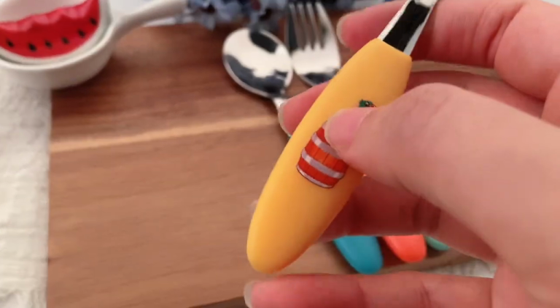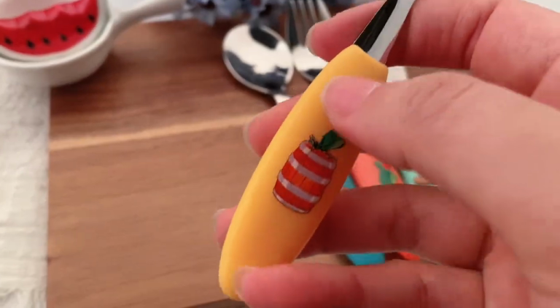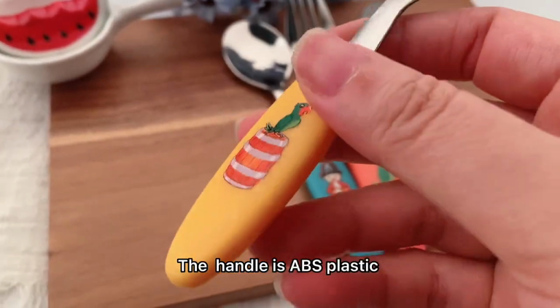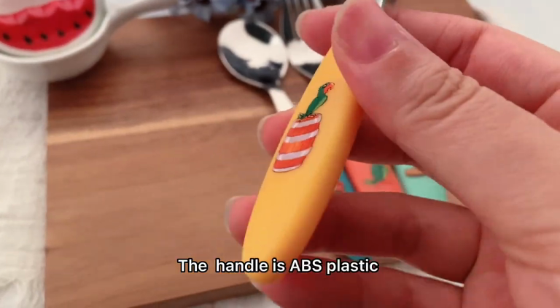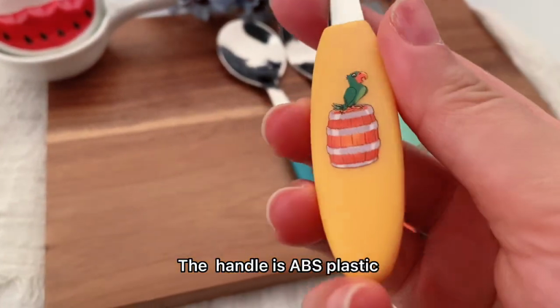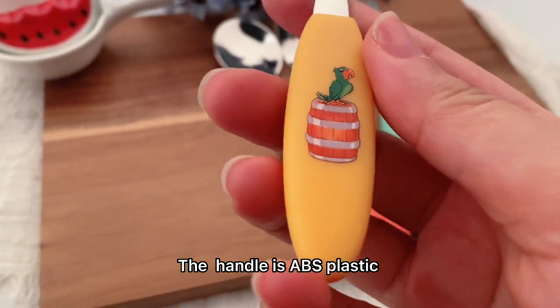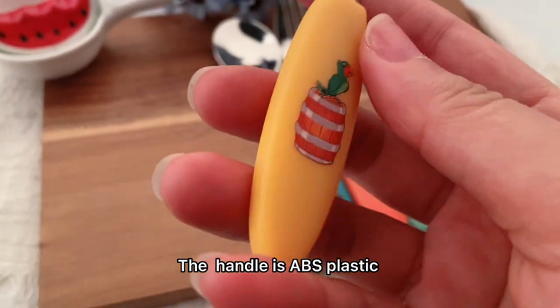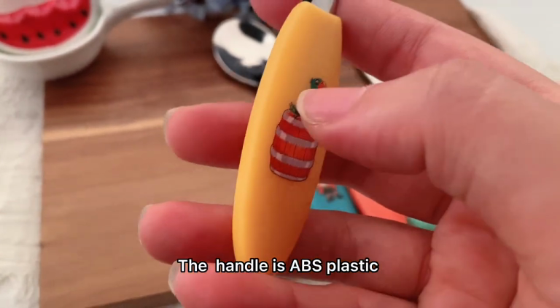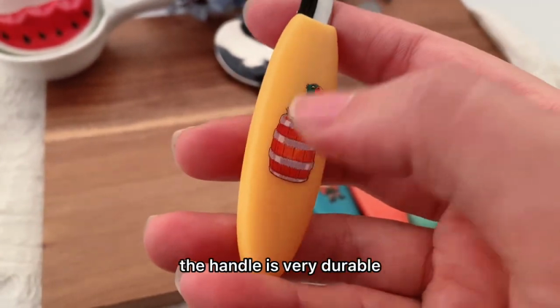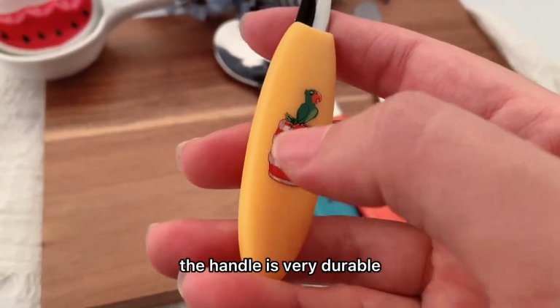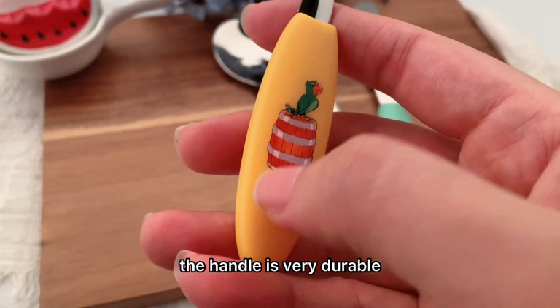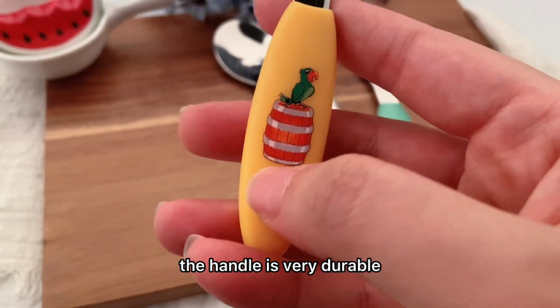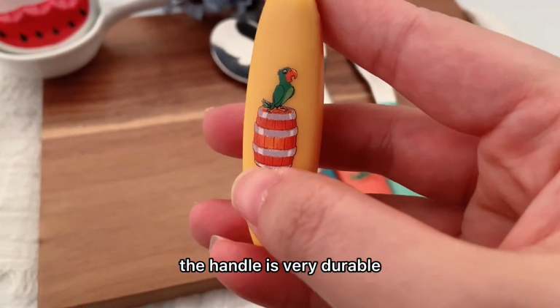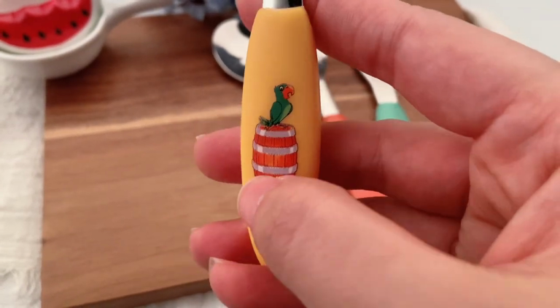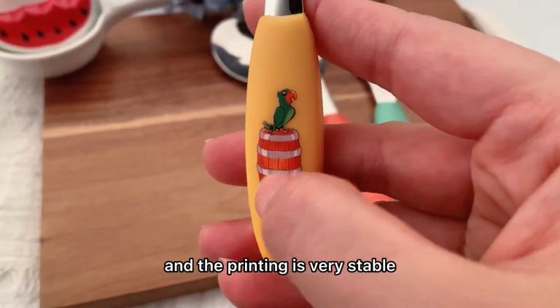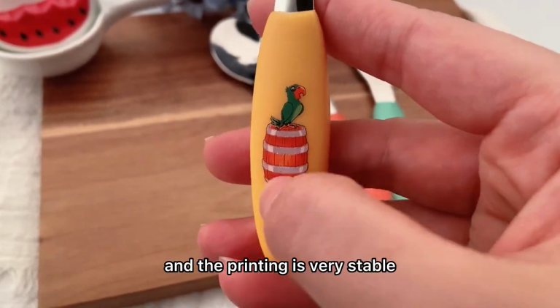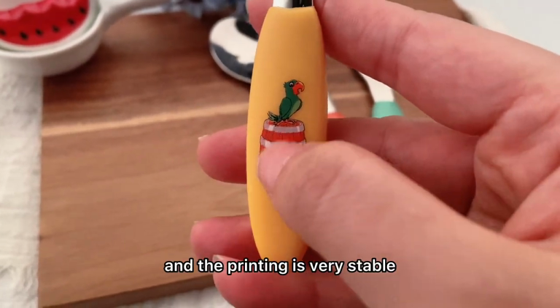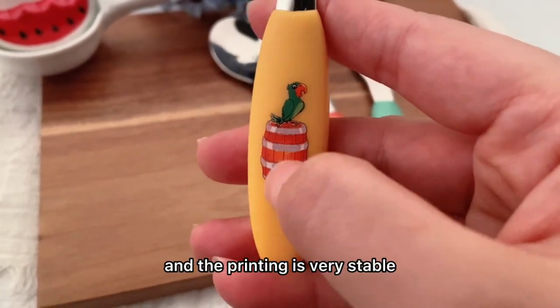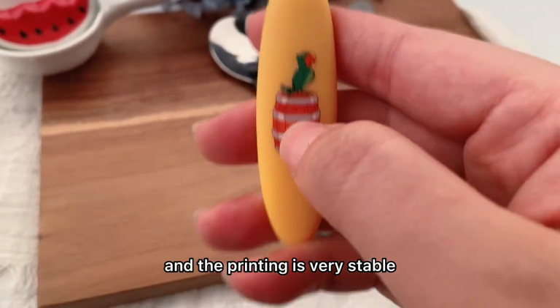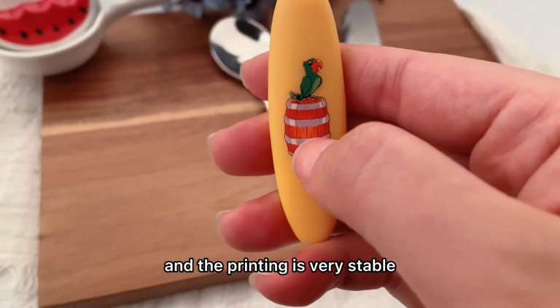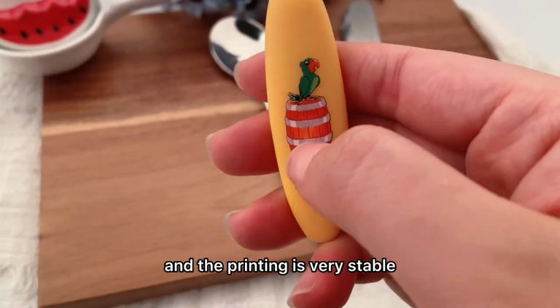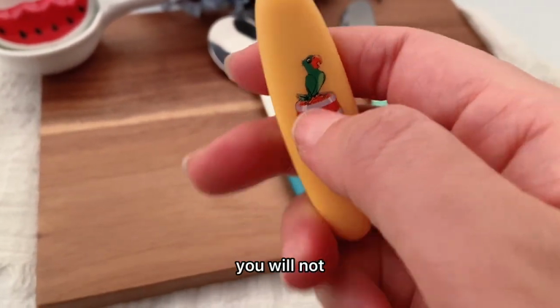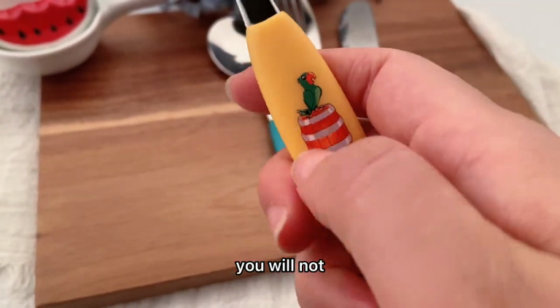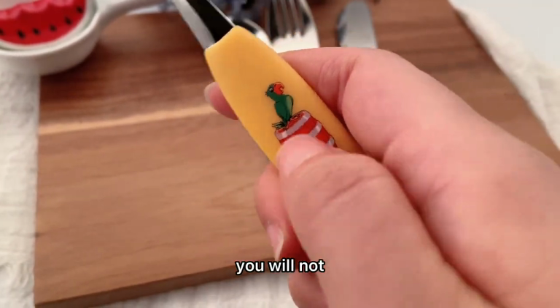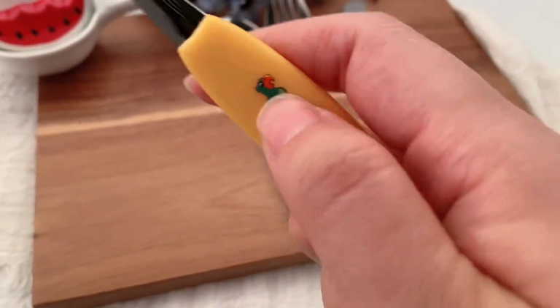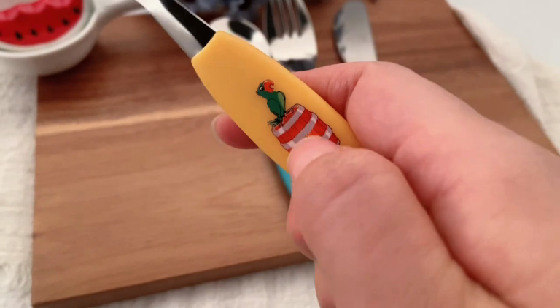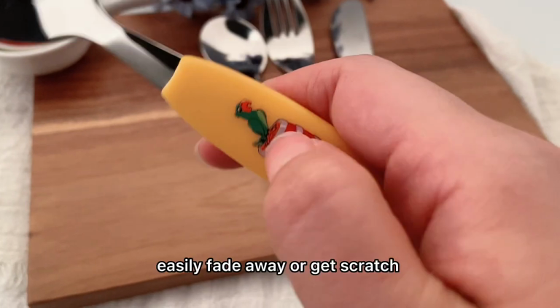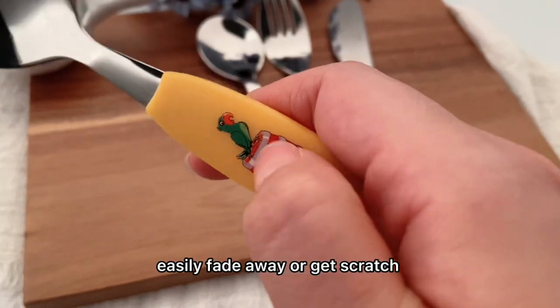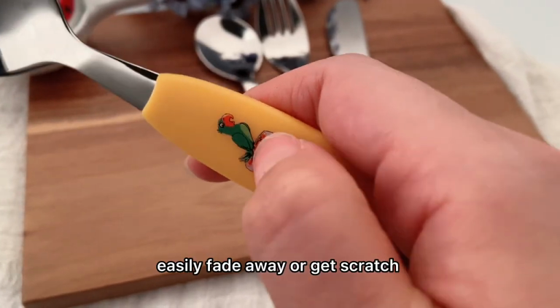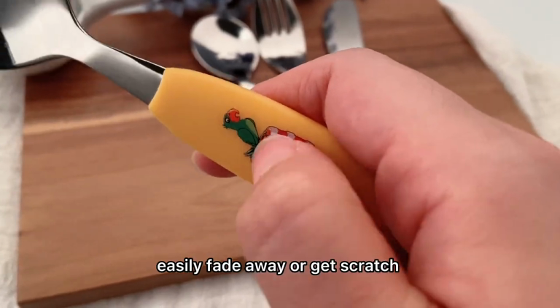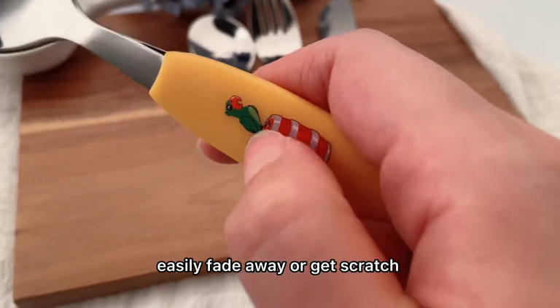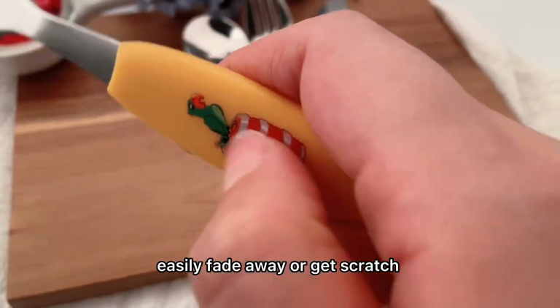The handle is ABS plastic. It's very durable and the printing is very stable — it will not easily fade away or get crushed.